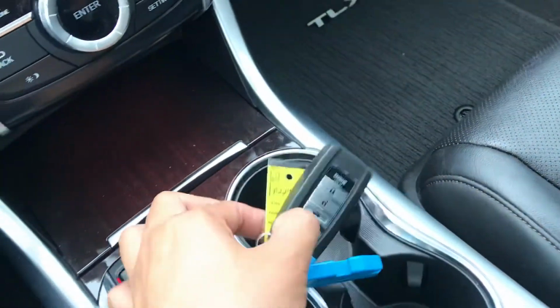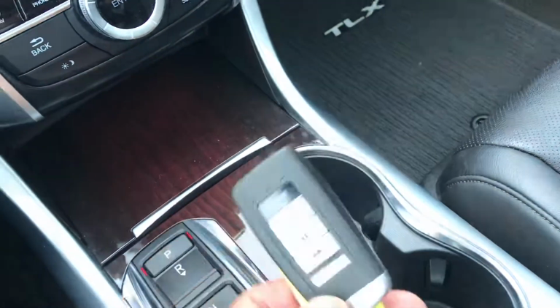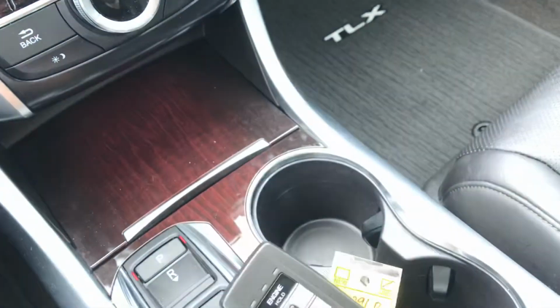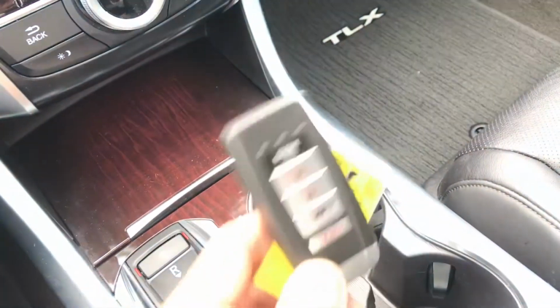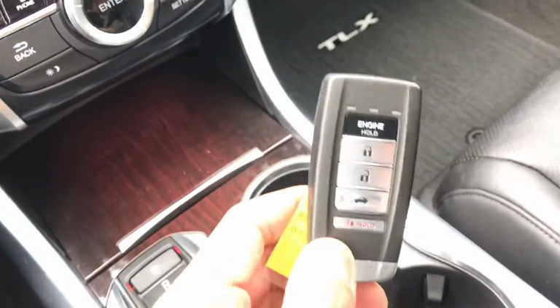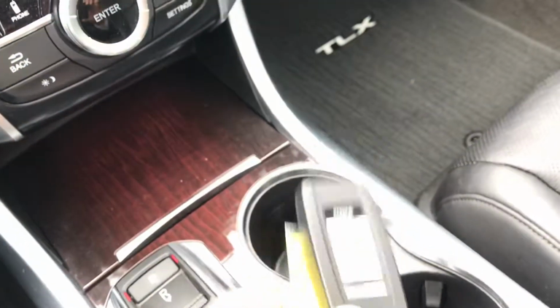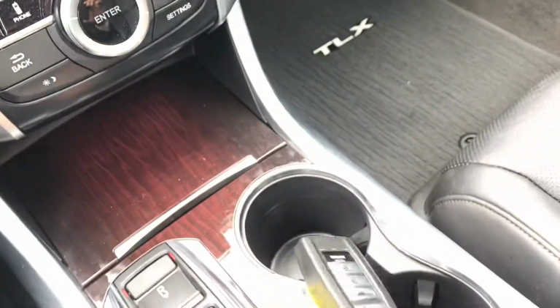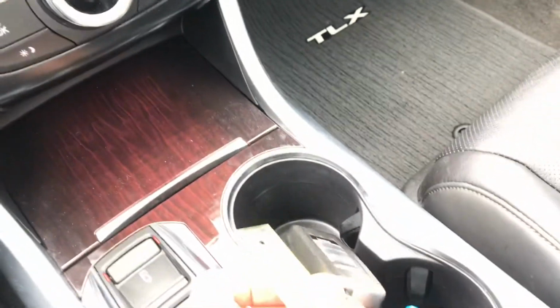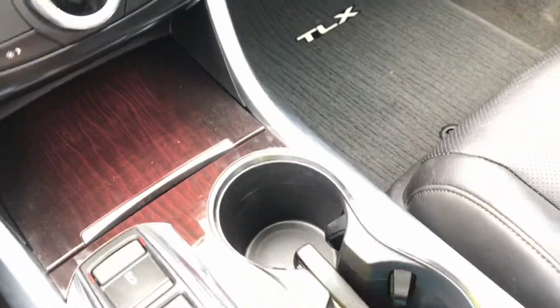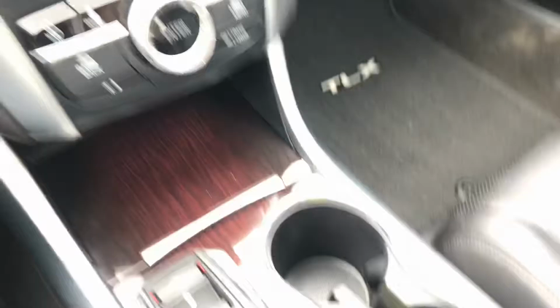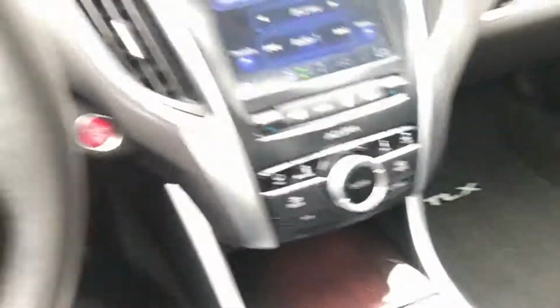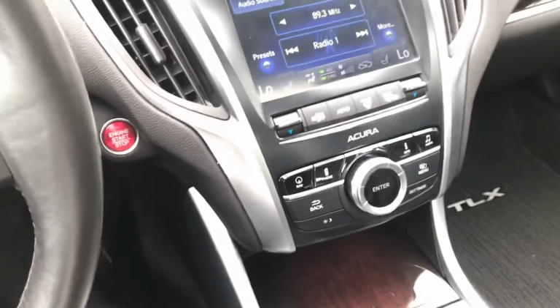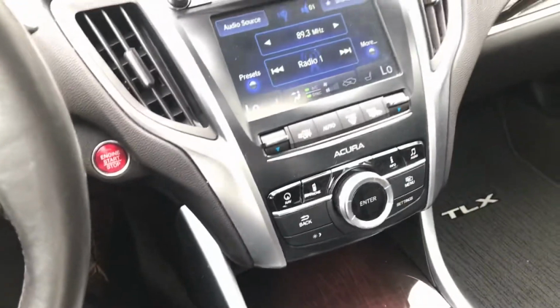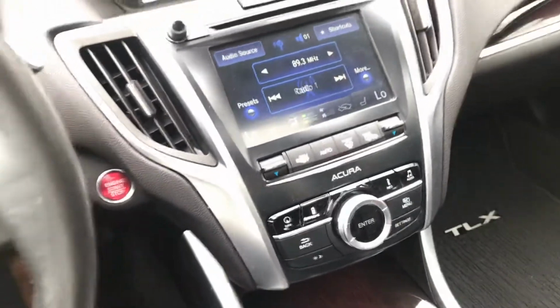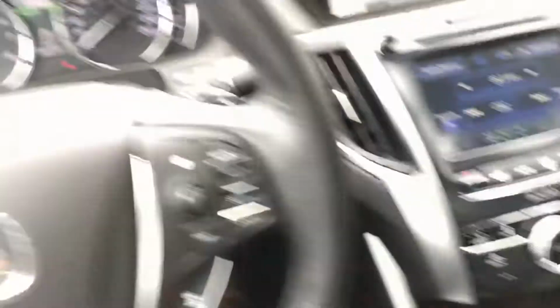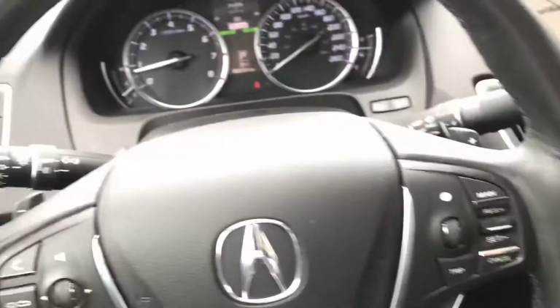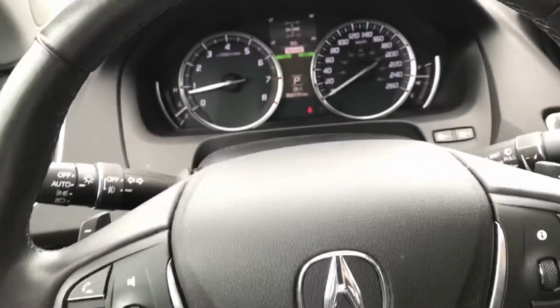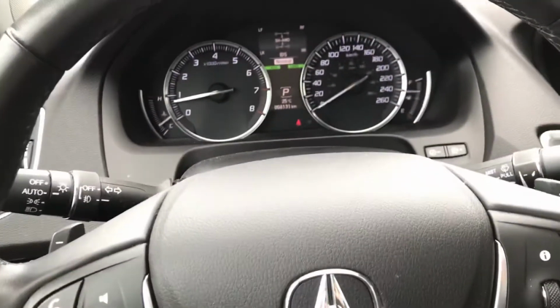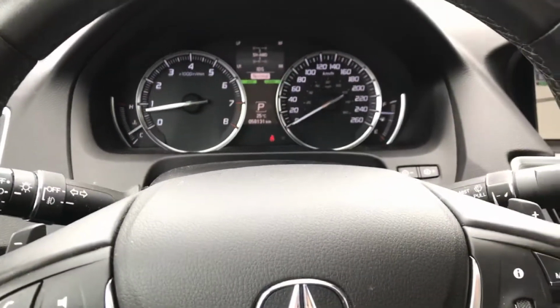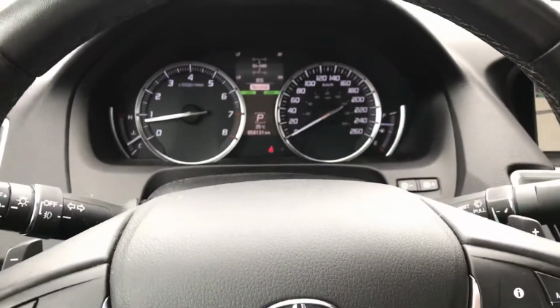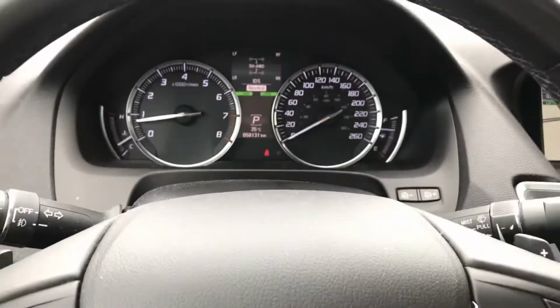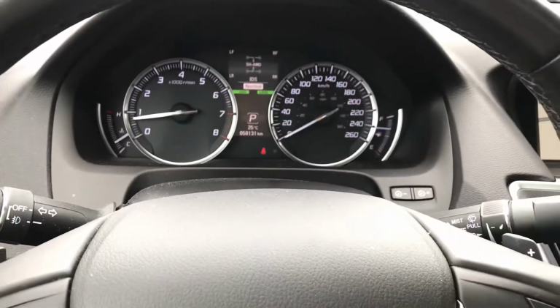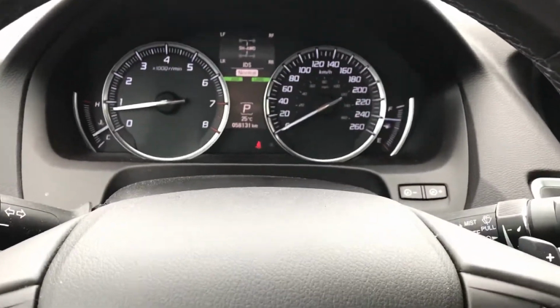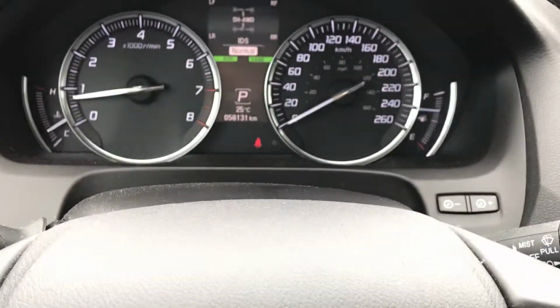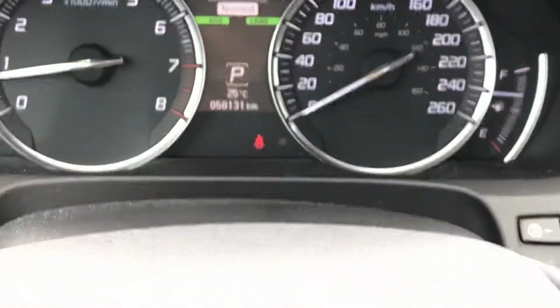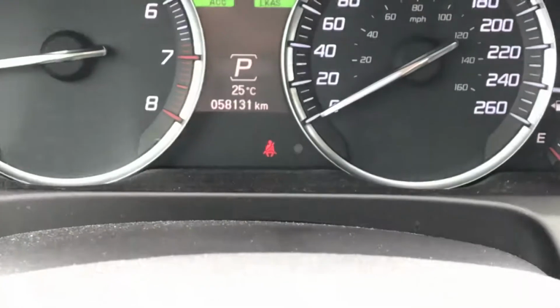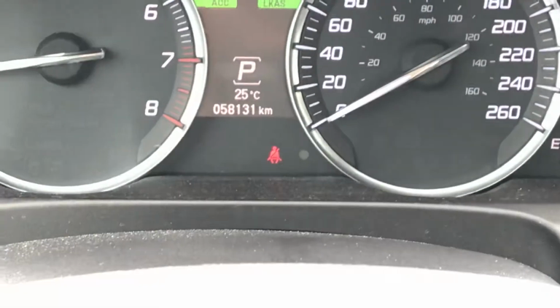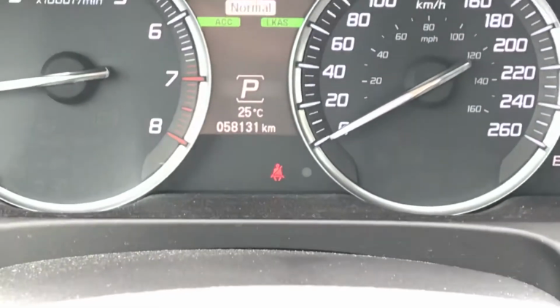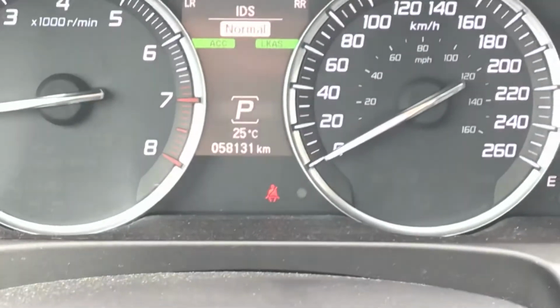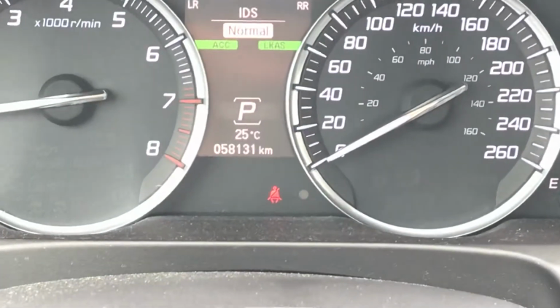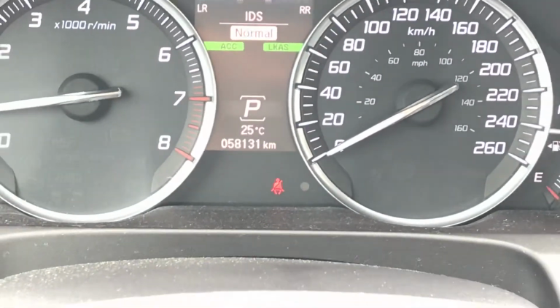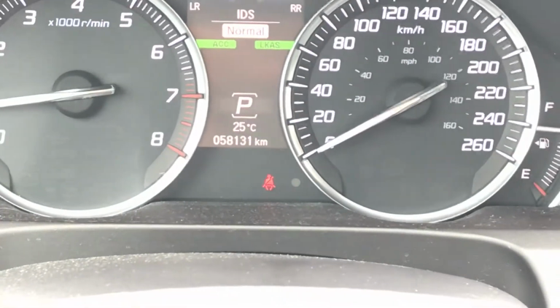The heated steering wheel is also associated with your remote start. So in the winter, when the temperature drops below 7 degrees Celsius, at the moment you start the engine, you can preheat the seat, preheat the steering wheel, and also preheat the windshield.